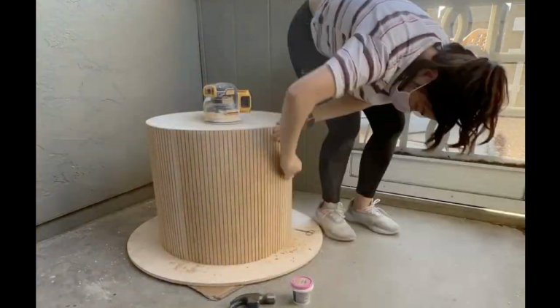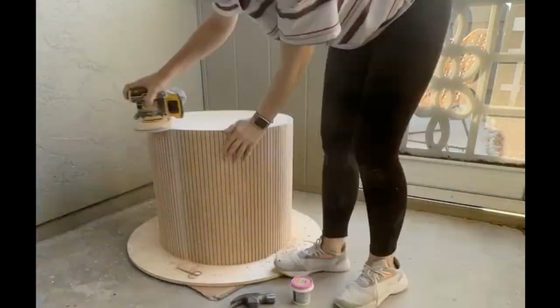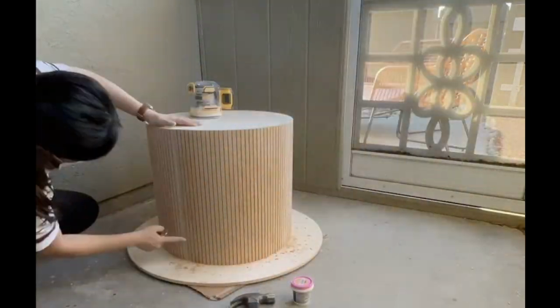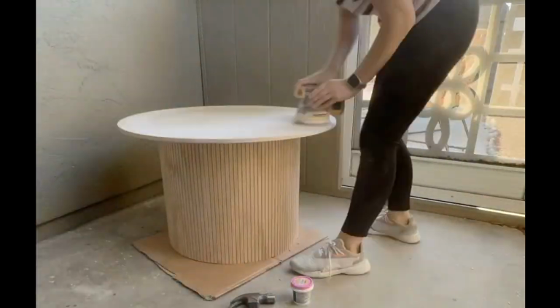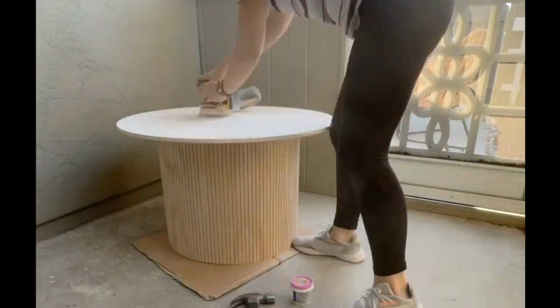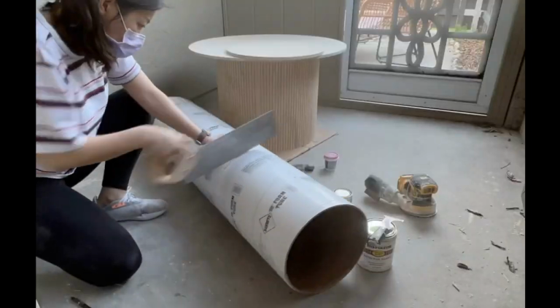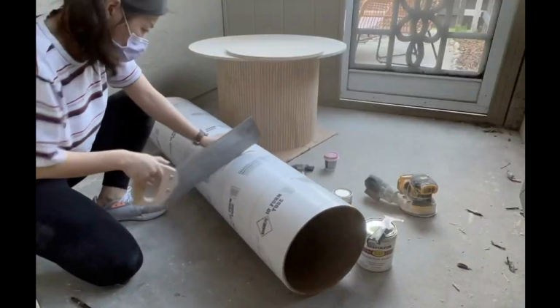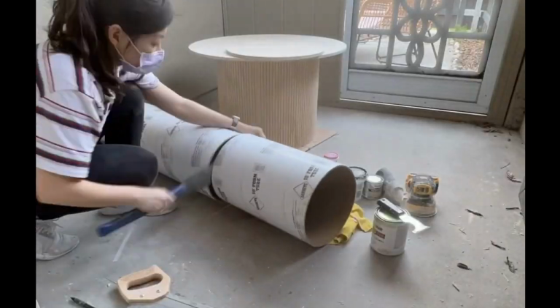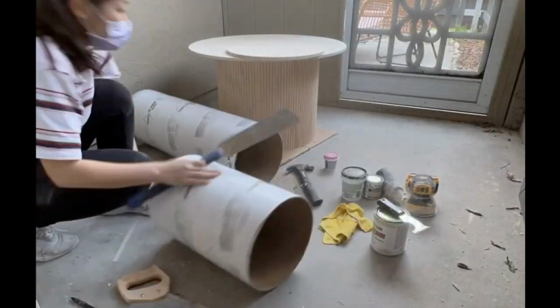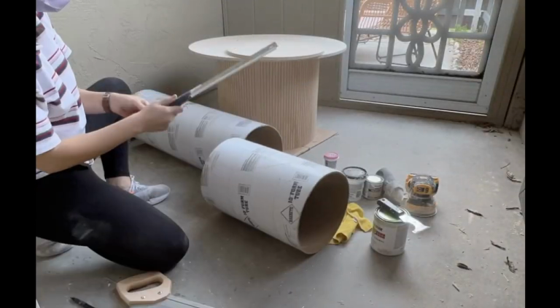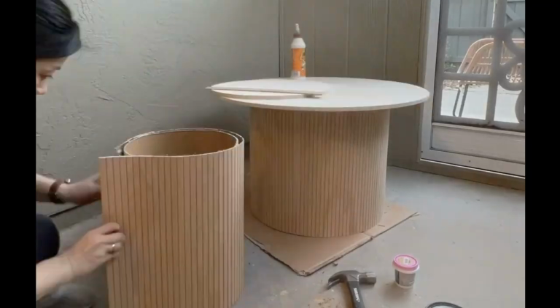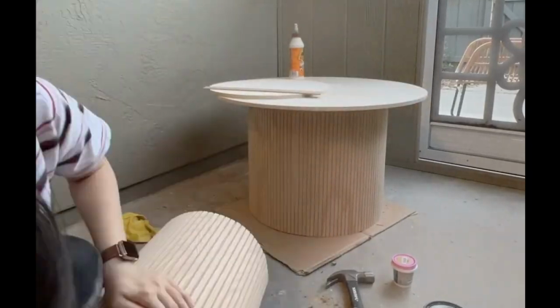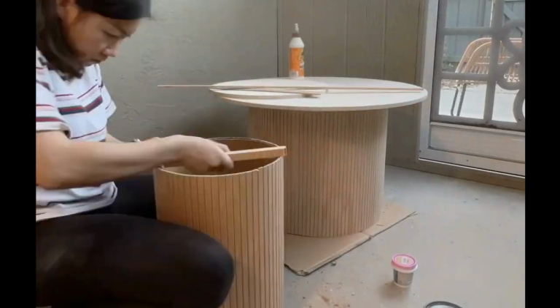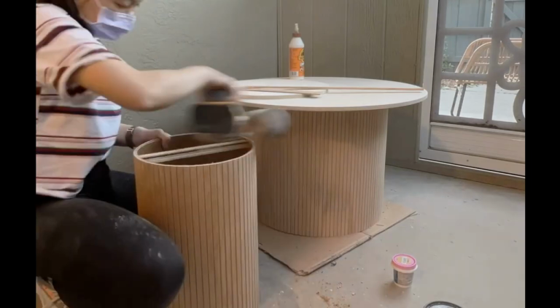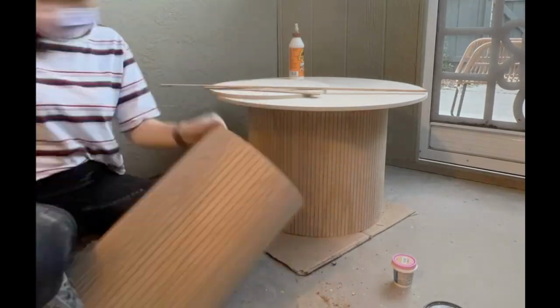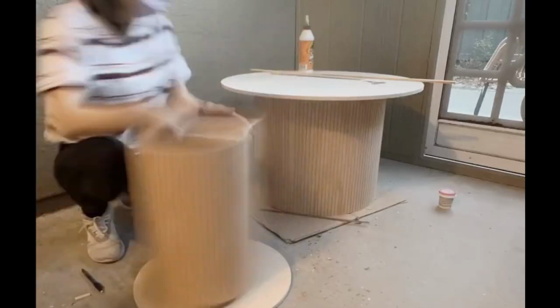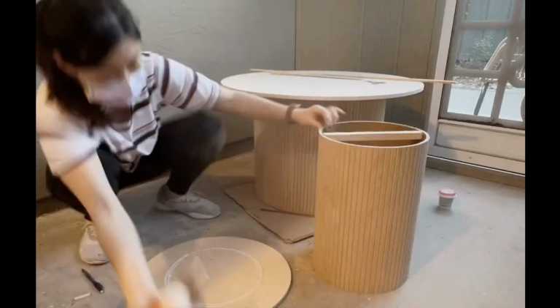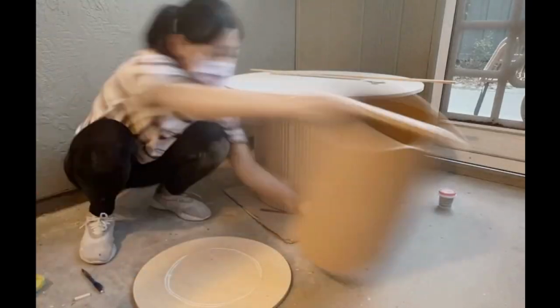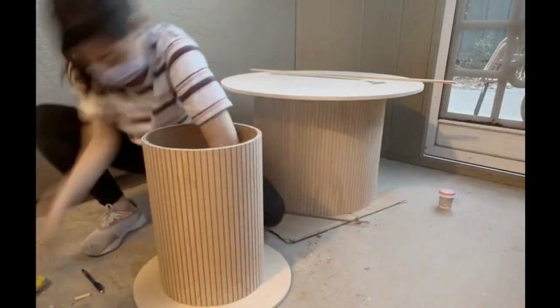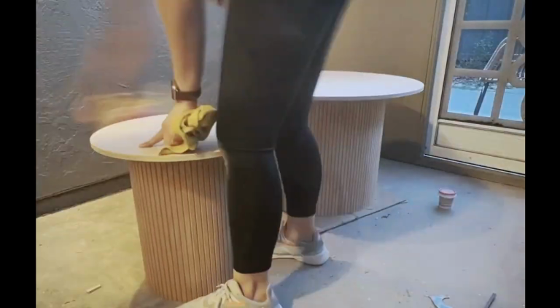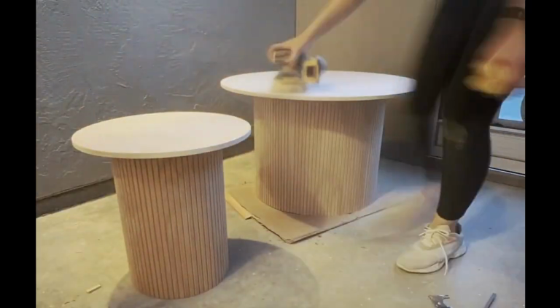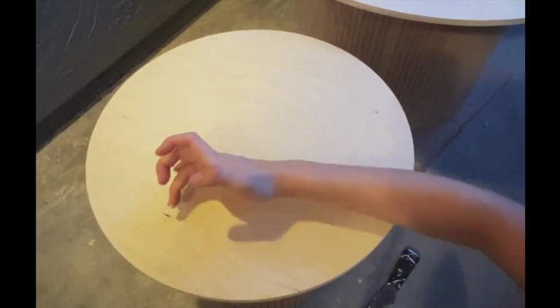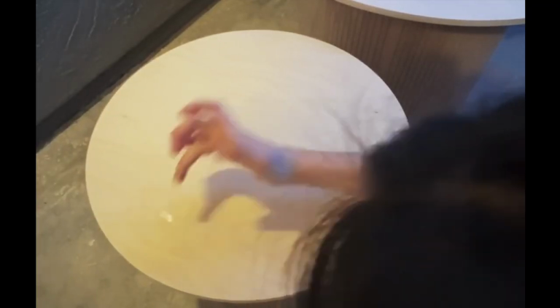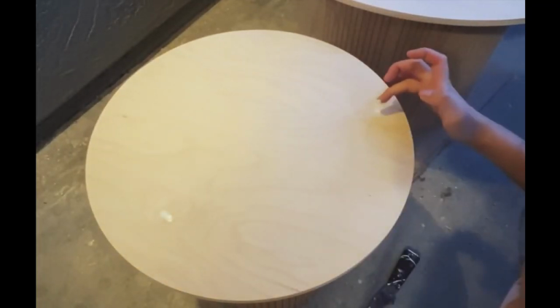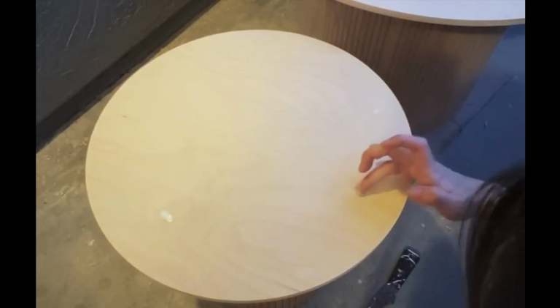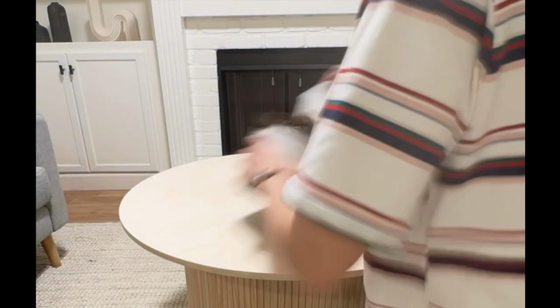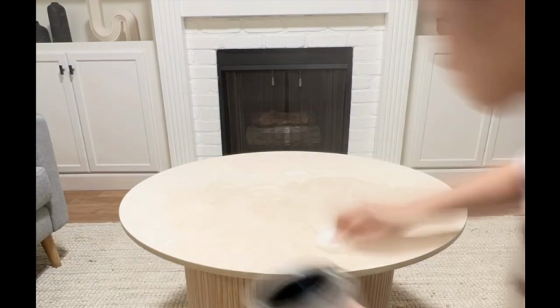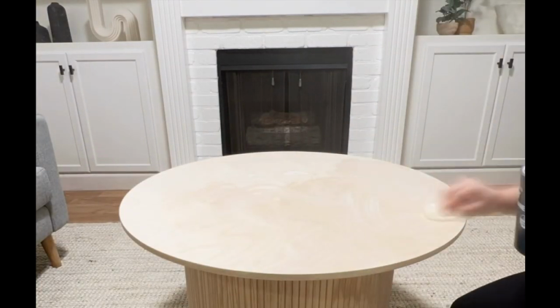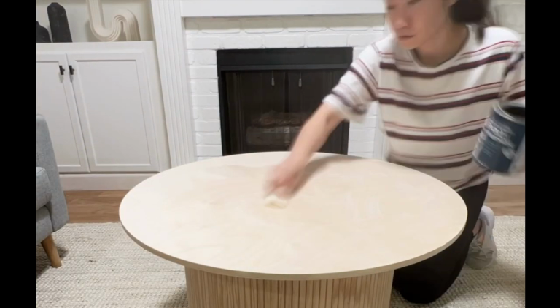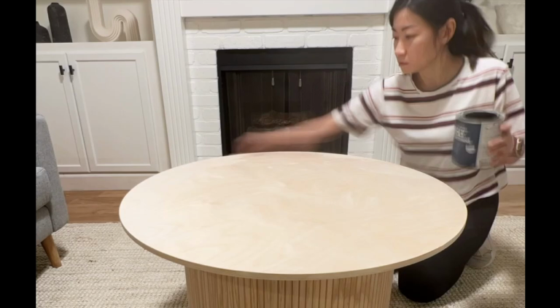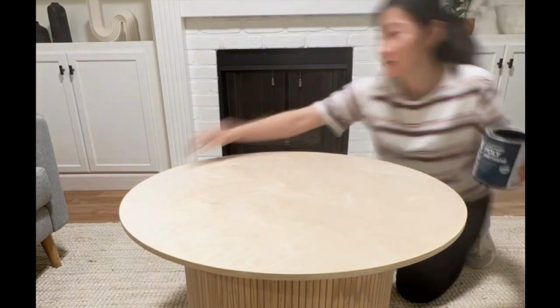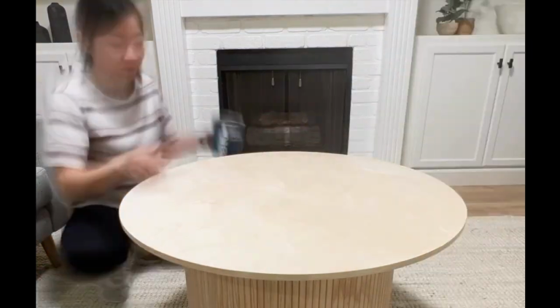For the smaller table I cut the foam tube, then wrapped the pole wrap around it and added the tabletop. Once sanded, I painted over the dark knotty grains in the table and stained the table tops to protect the wood.